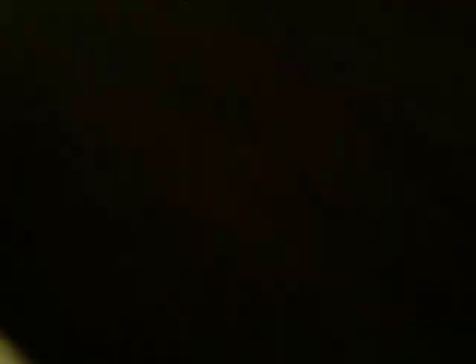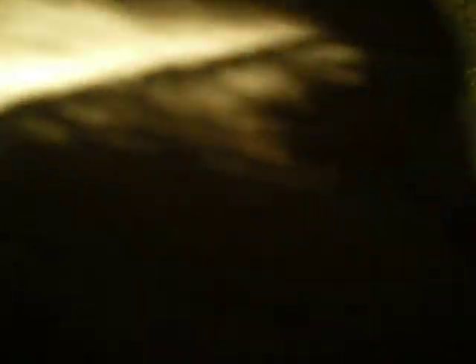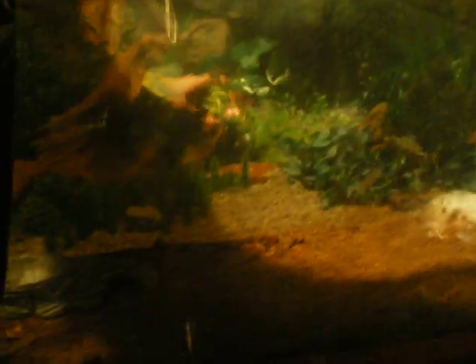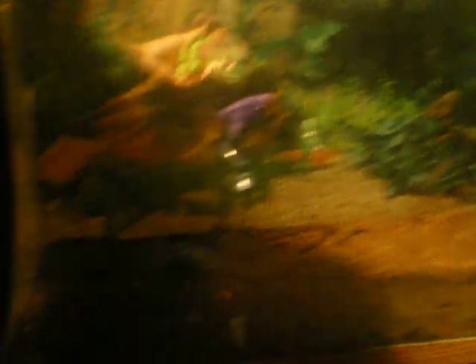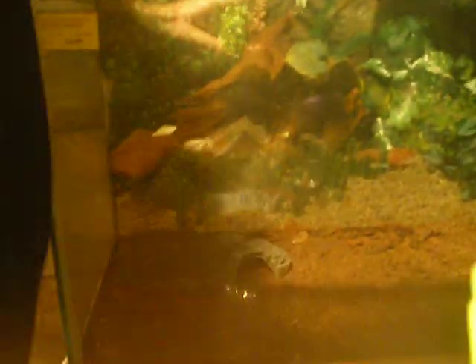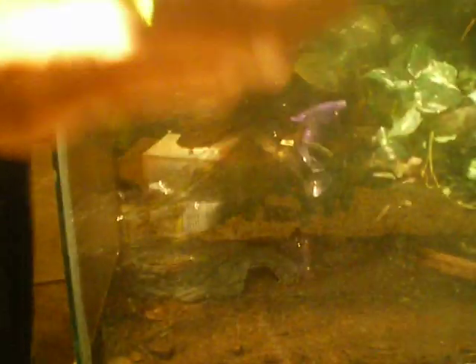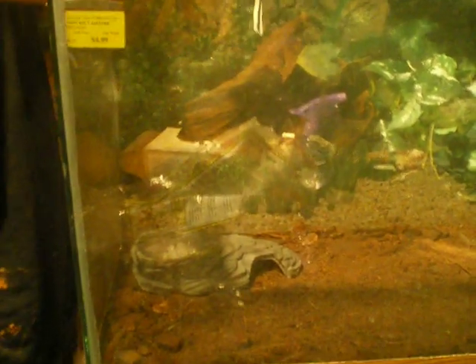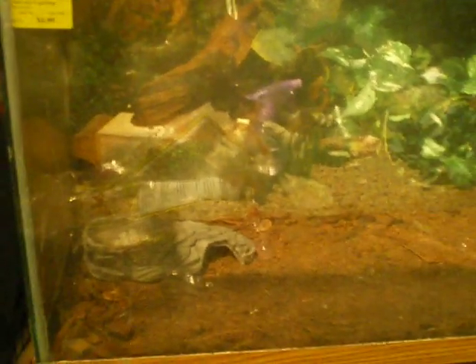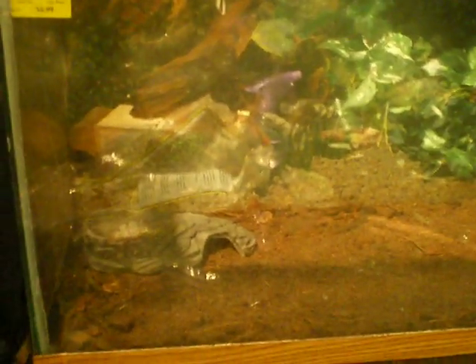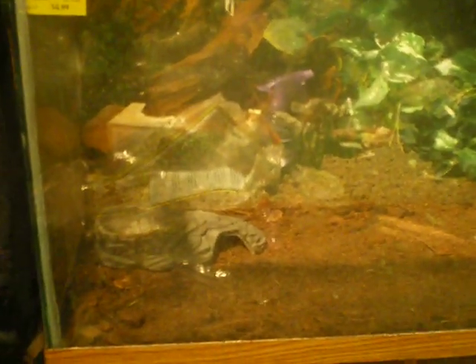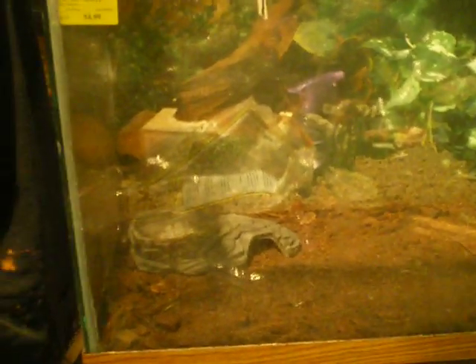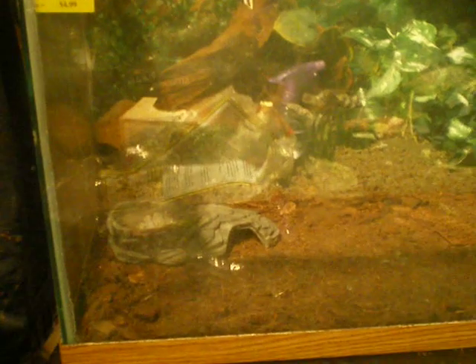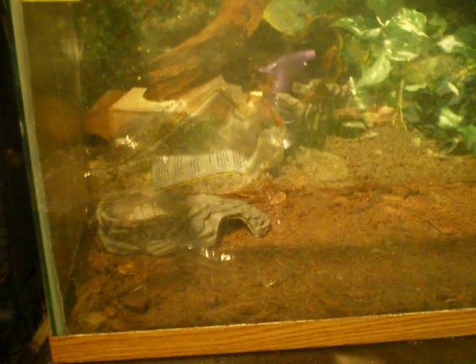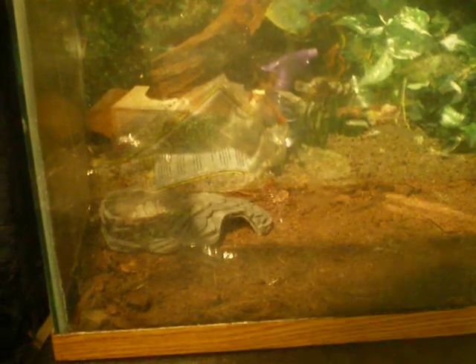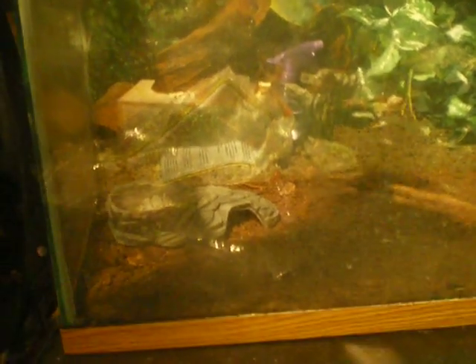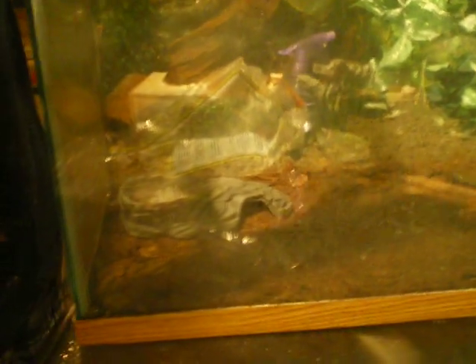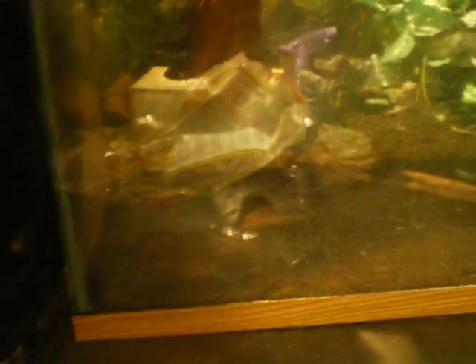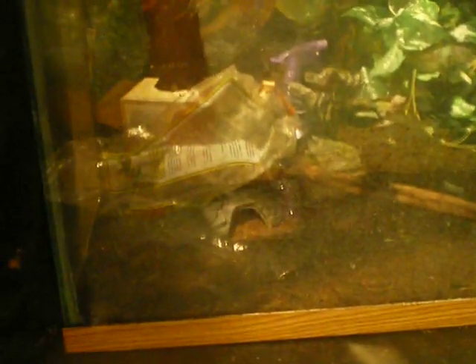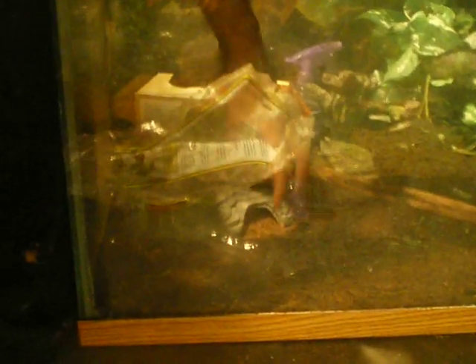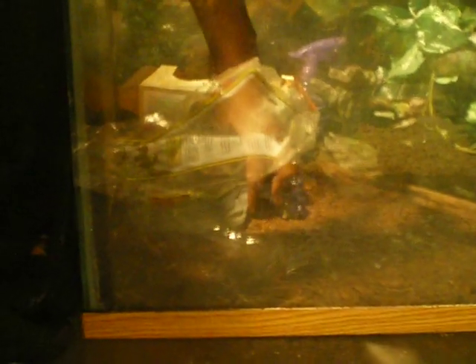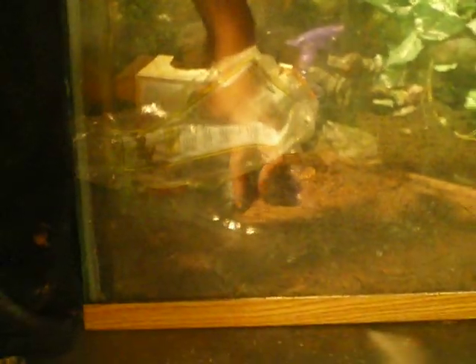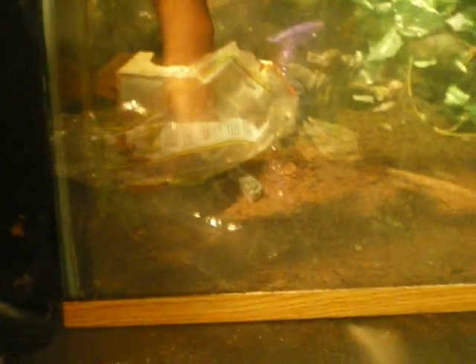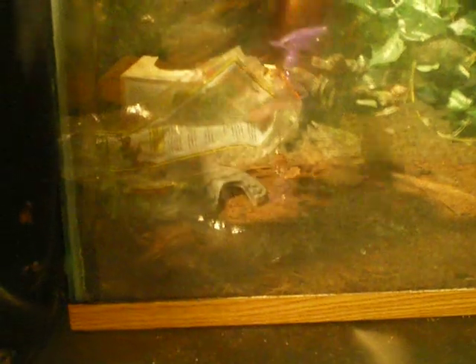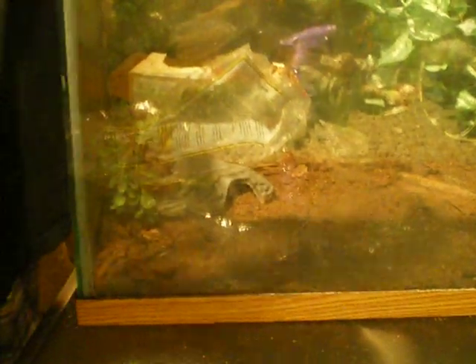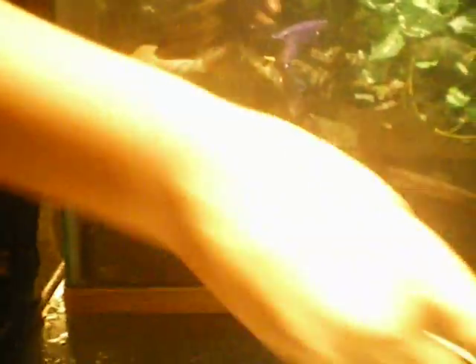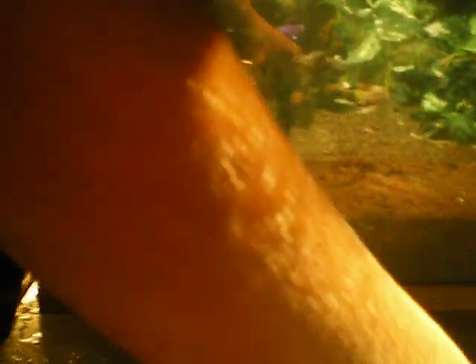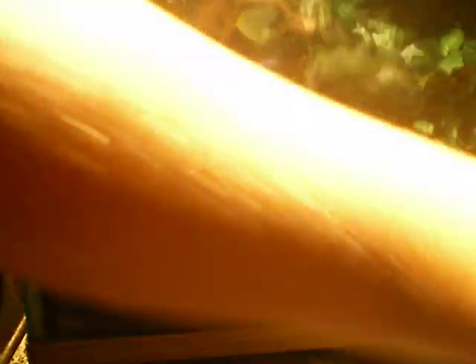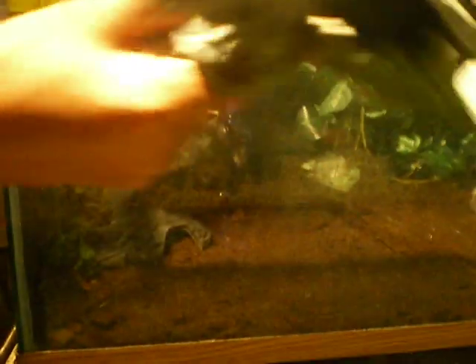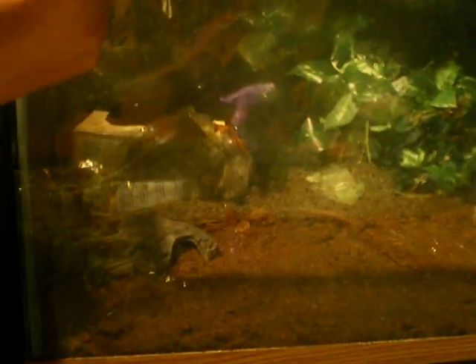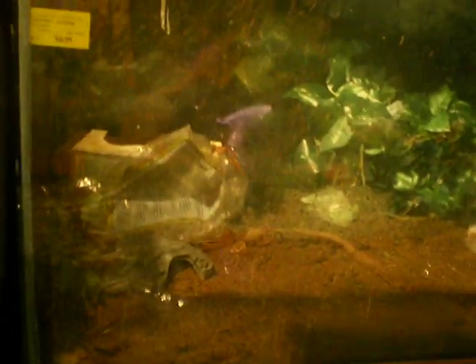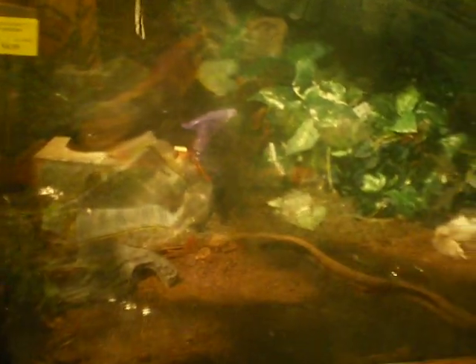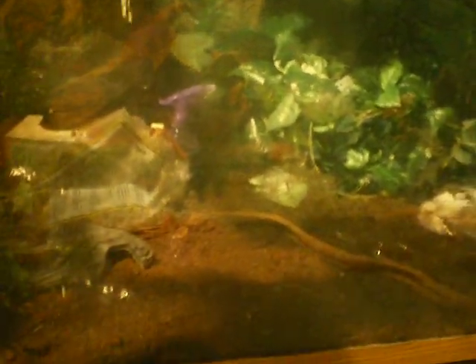Then I'm going to put this little plant thing in. Don't know where I got this from. I'm going to put it in there. I got this little tree thing from PetSmart. I'm going to put this in there.